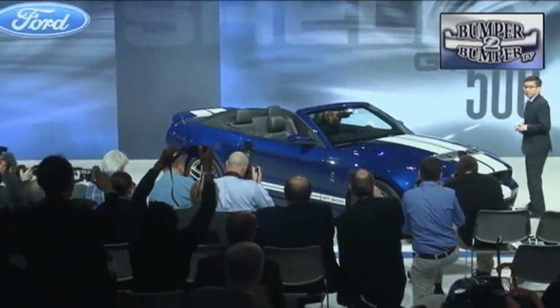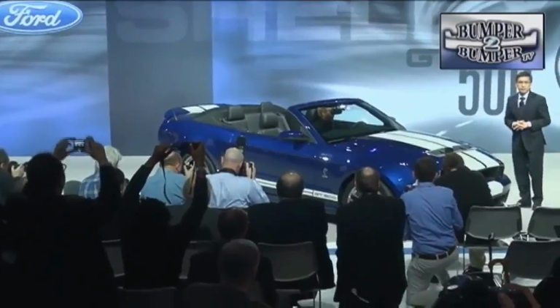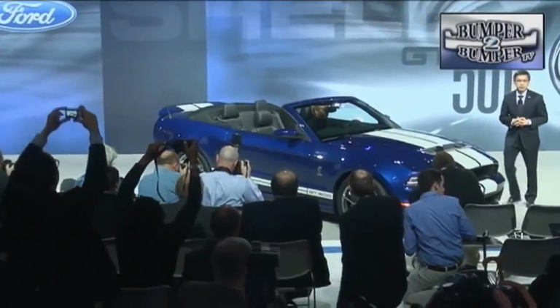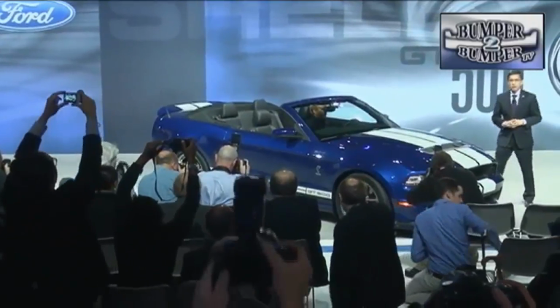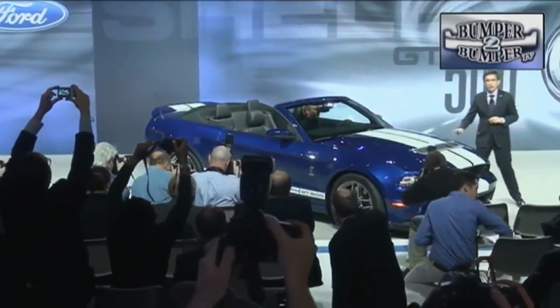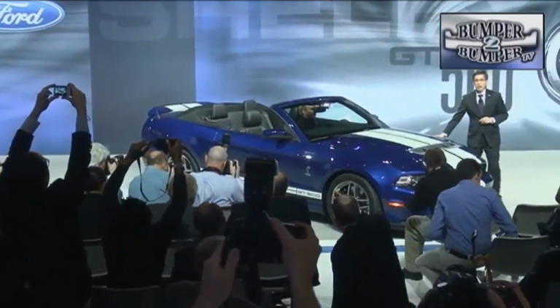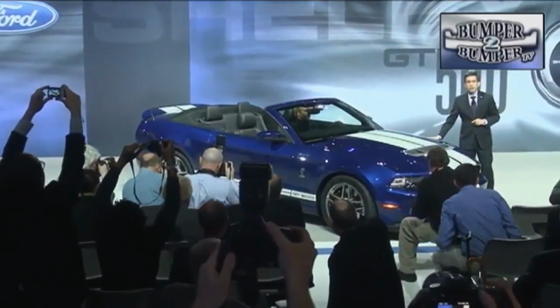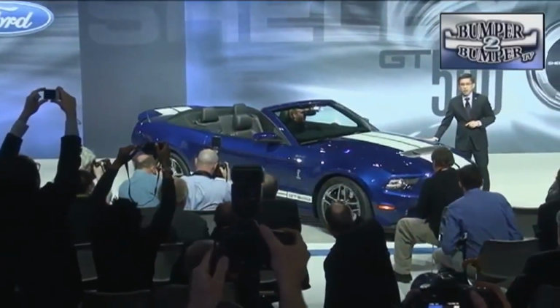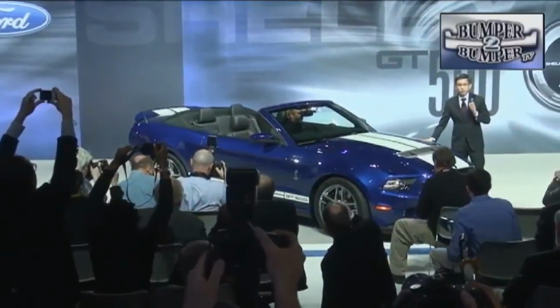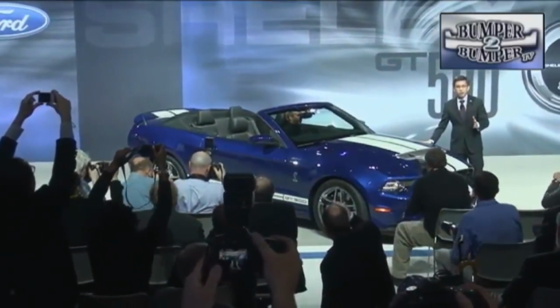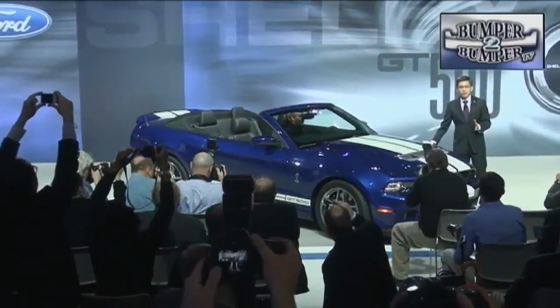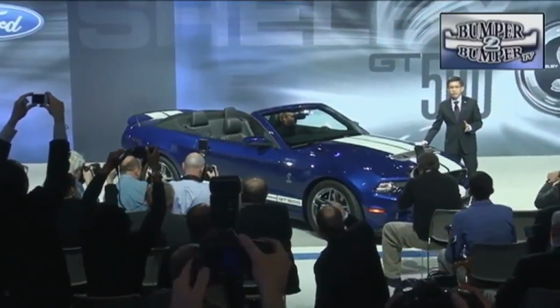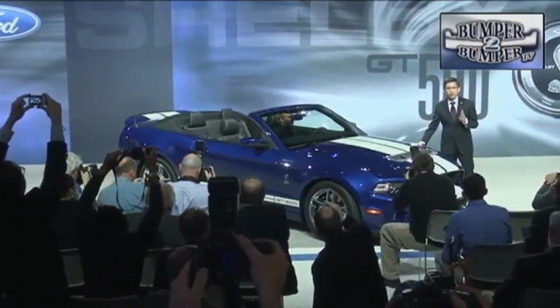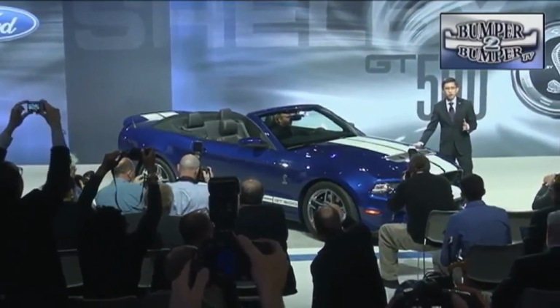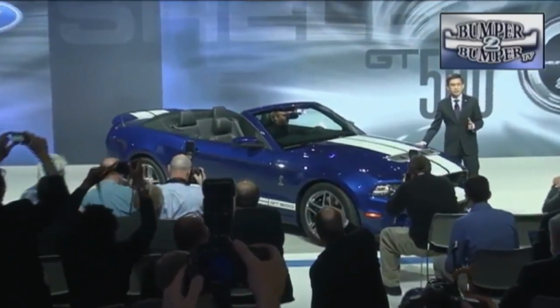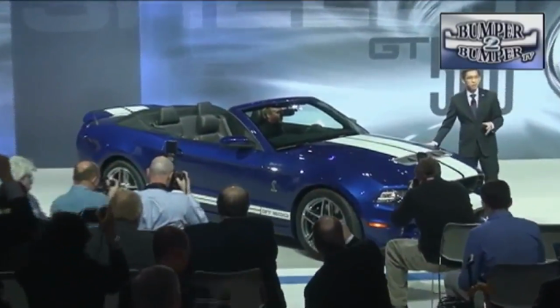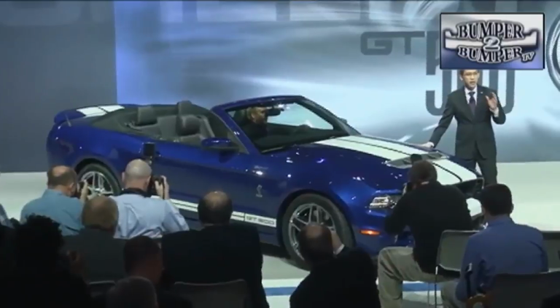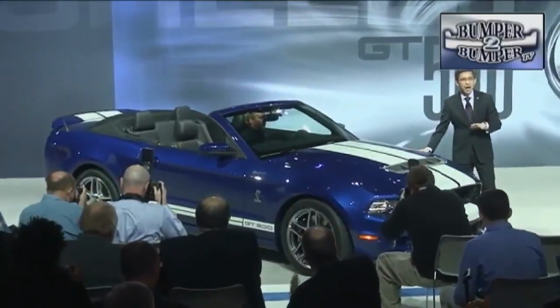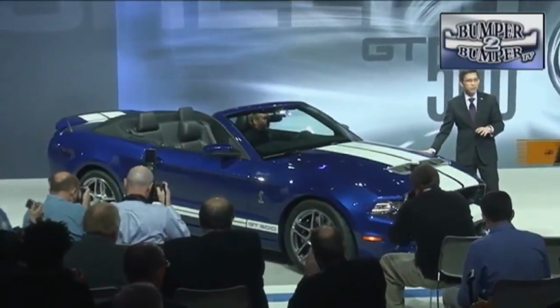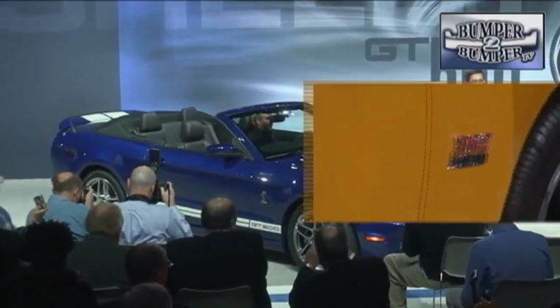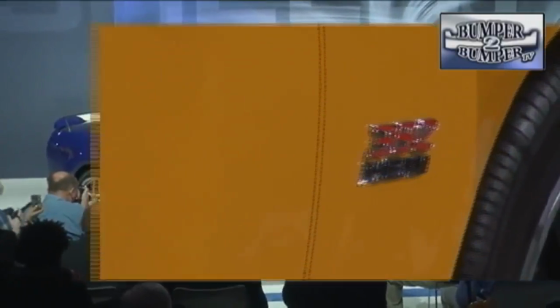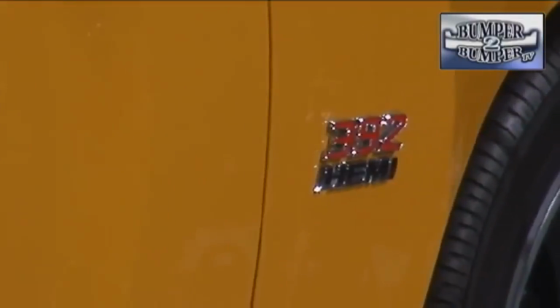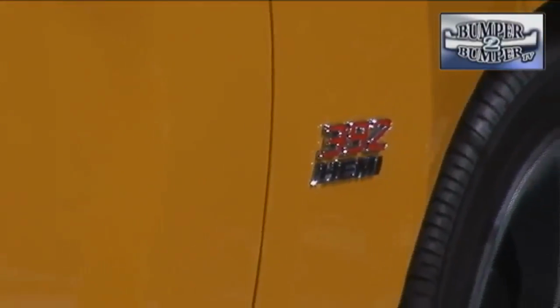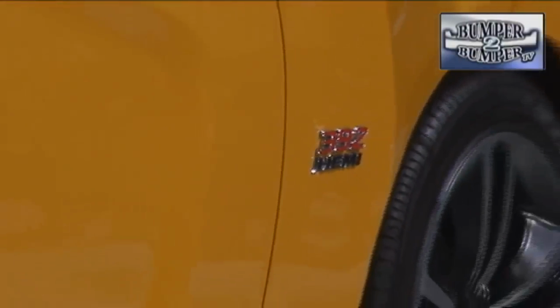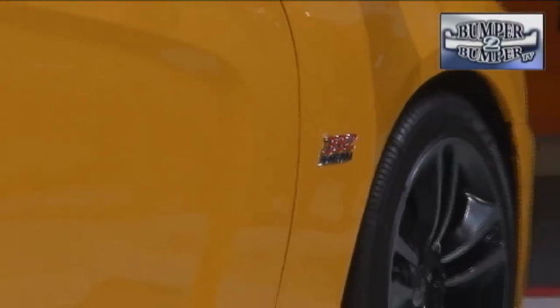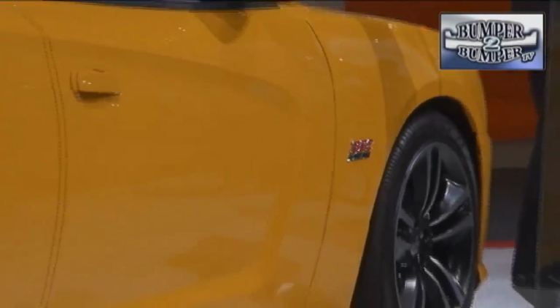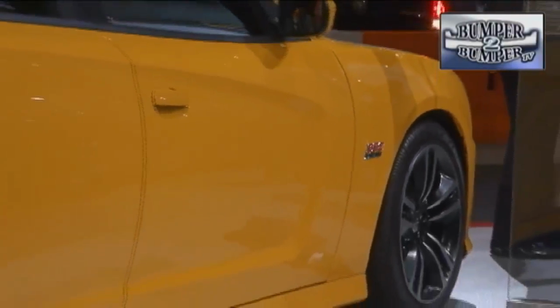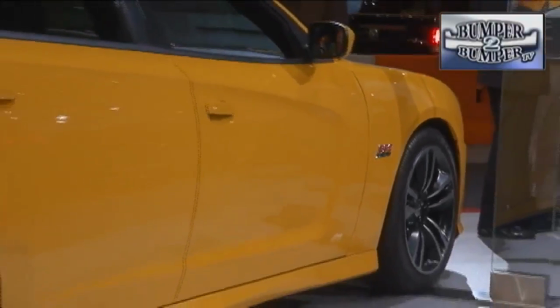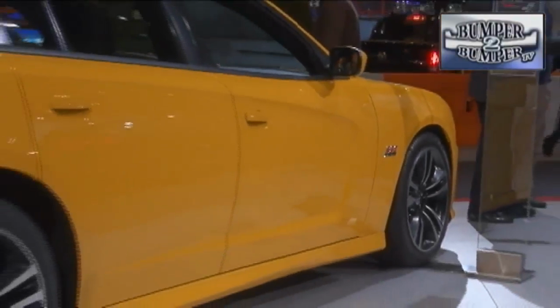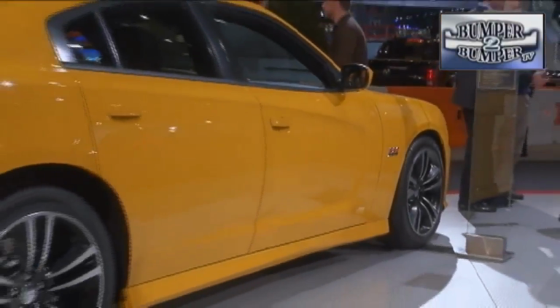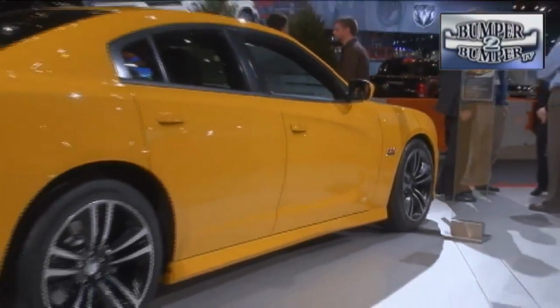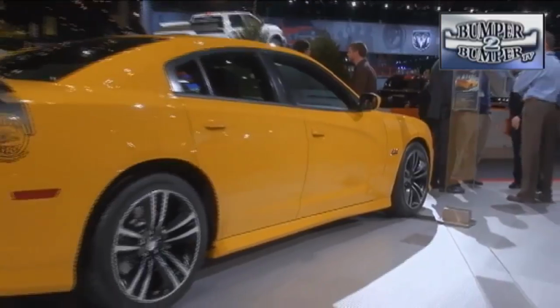On that same note, Ford wants the public to know that performance still matters, and is now offering a convertible version of the Shelby GT500 for those who want the option to feel the wind in their hair at more than 100 miles an hour.